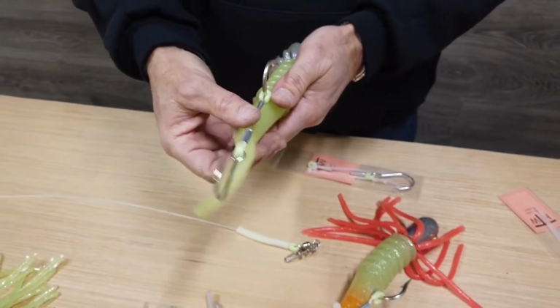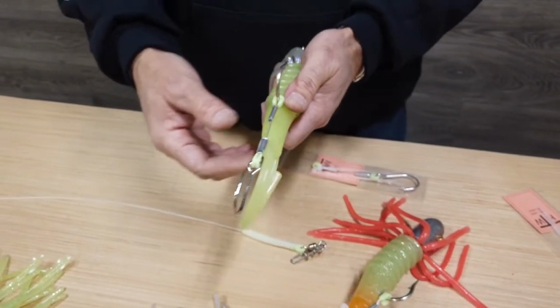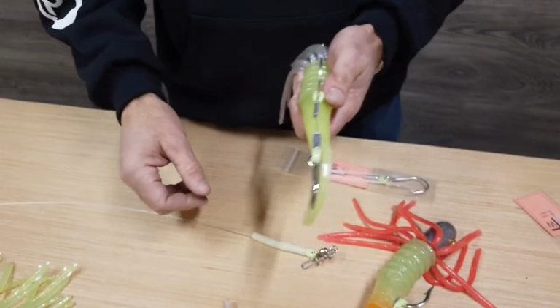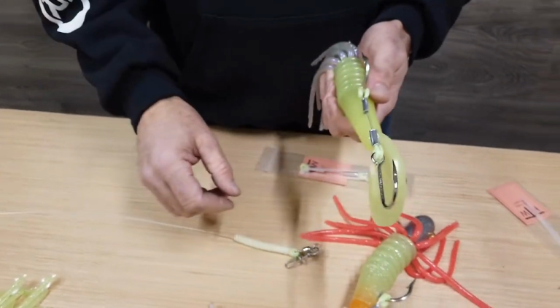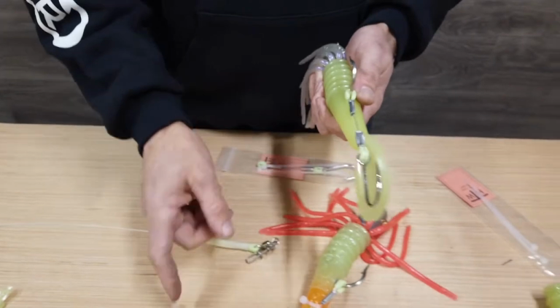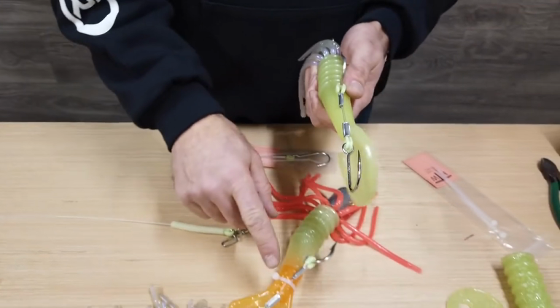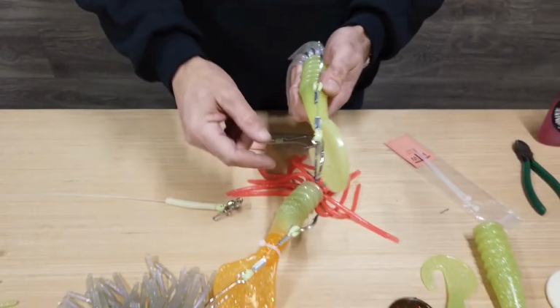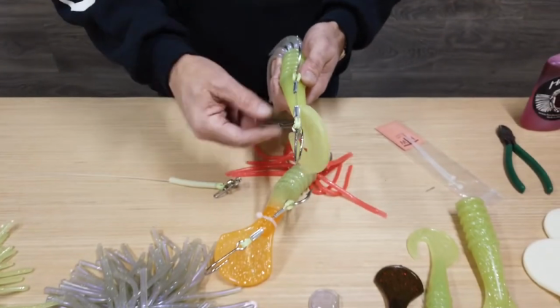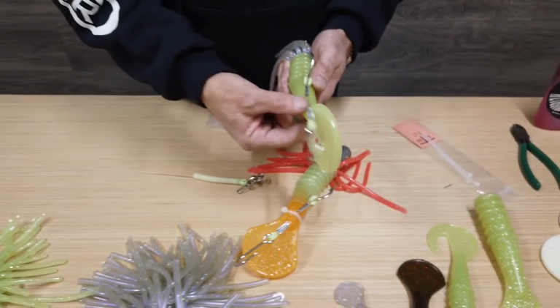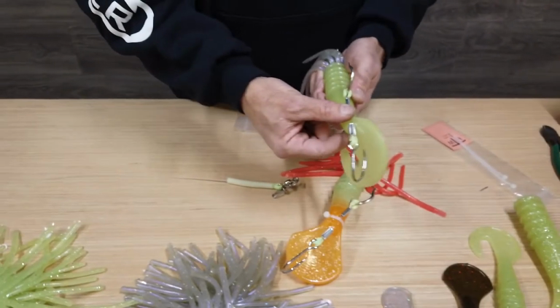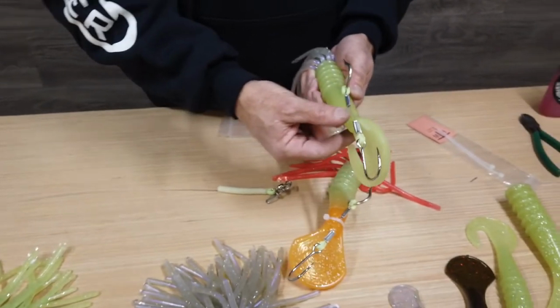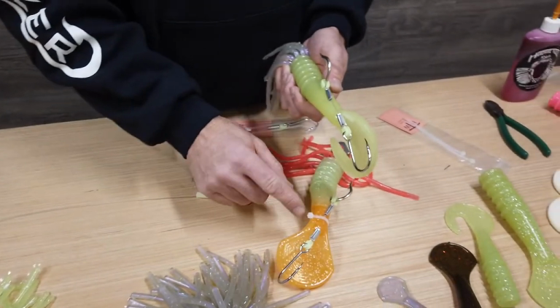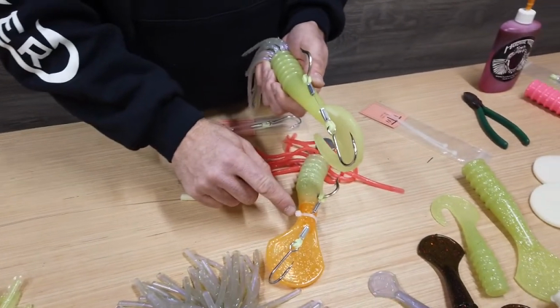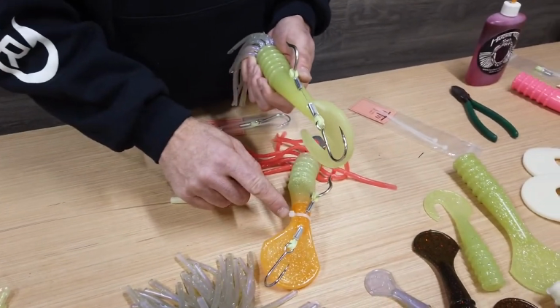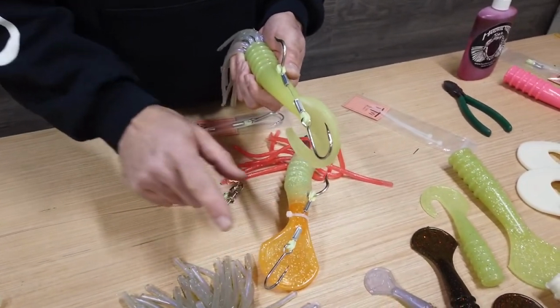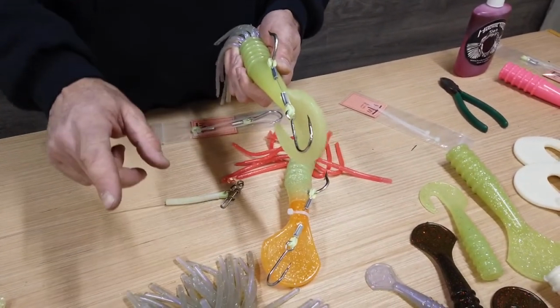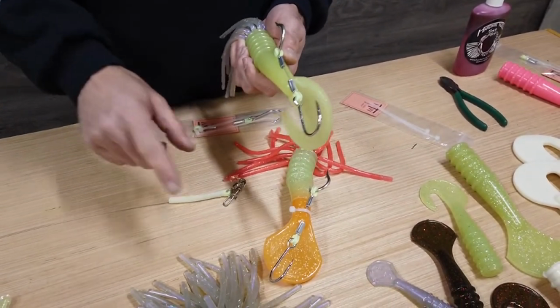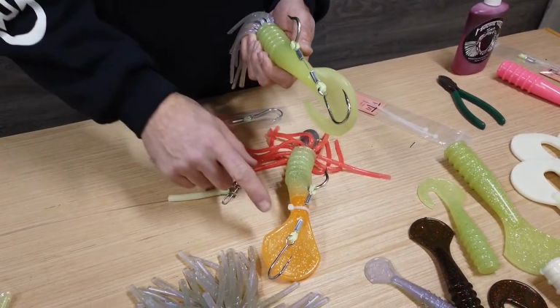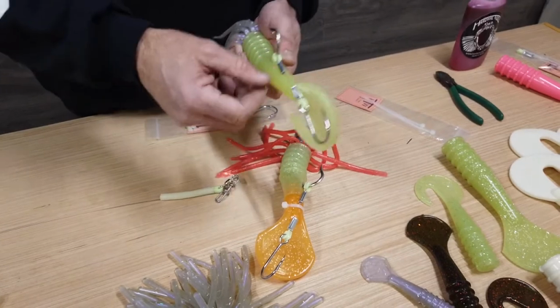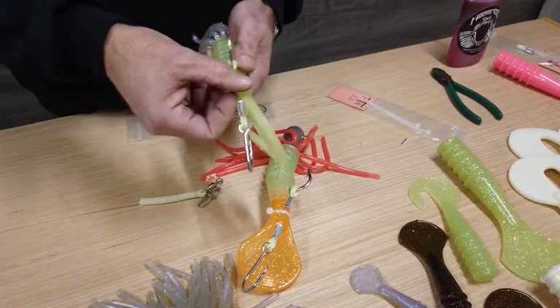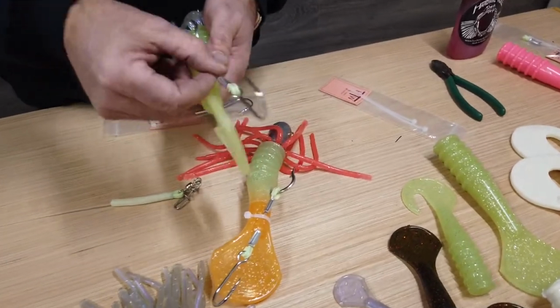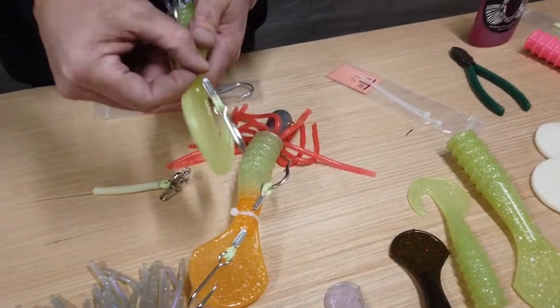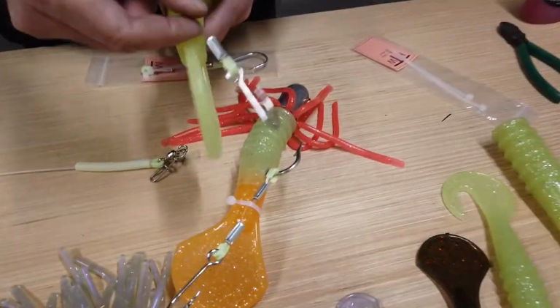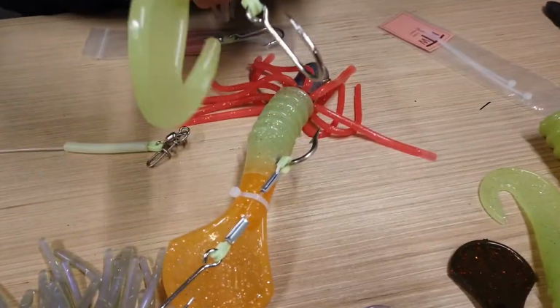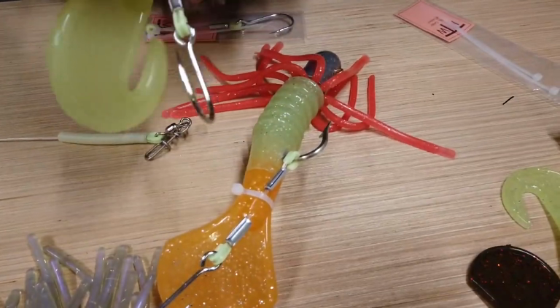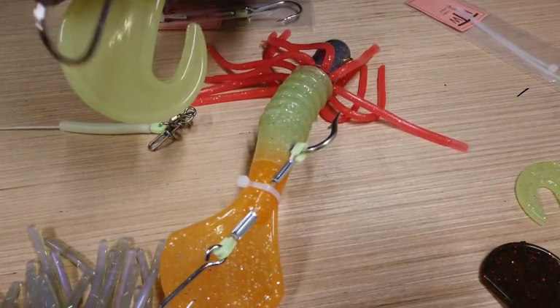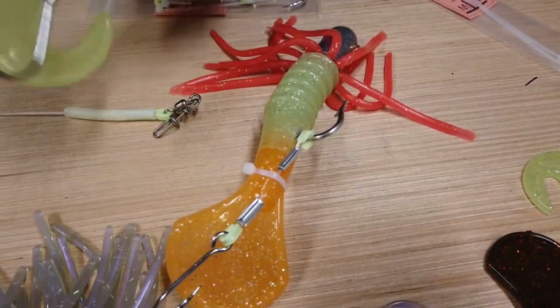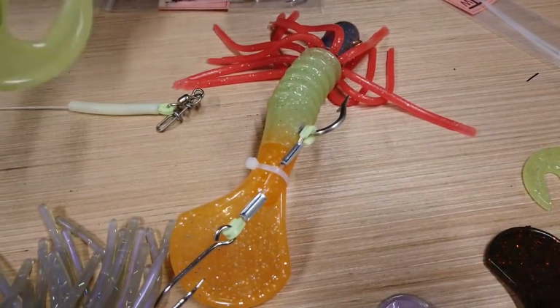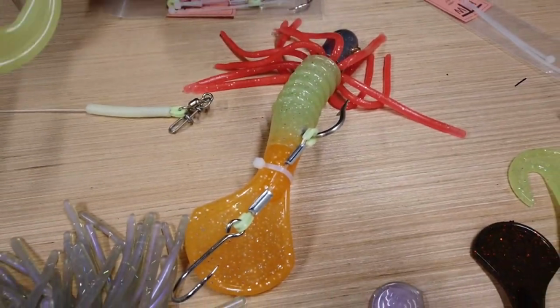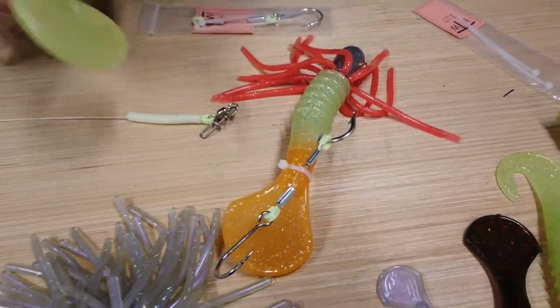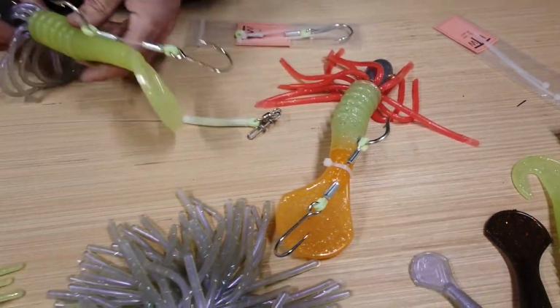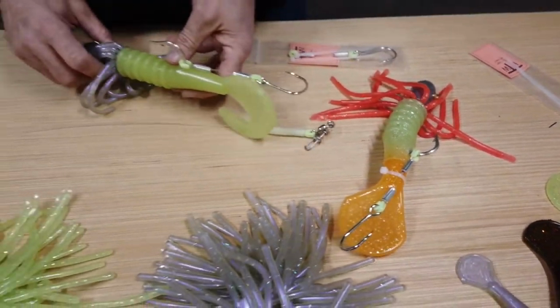Once I have it there, I'm going to apply a zip tie to it at the small of the table — just suck it down. It doesn't have to be super tight, just enough to hold it in place so that it does not move side to side.